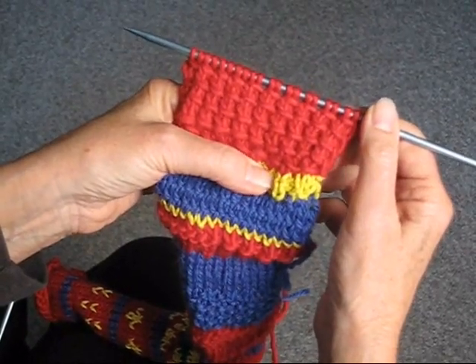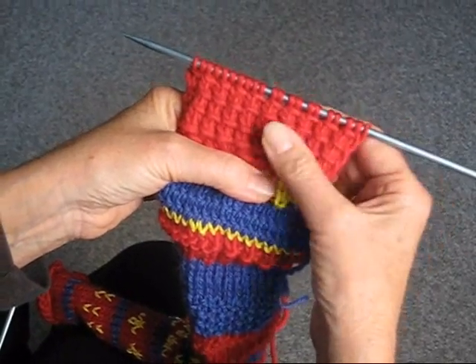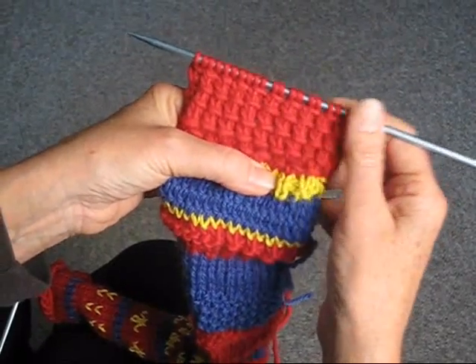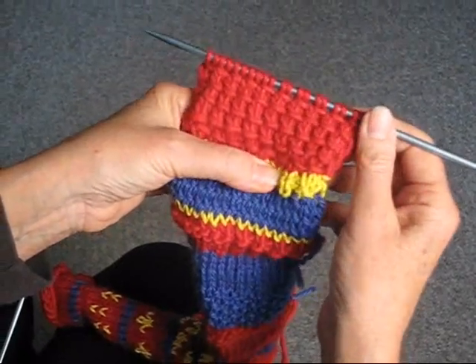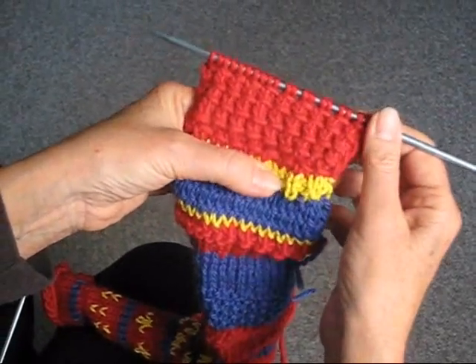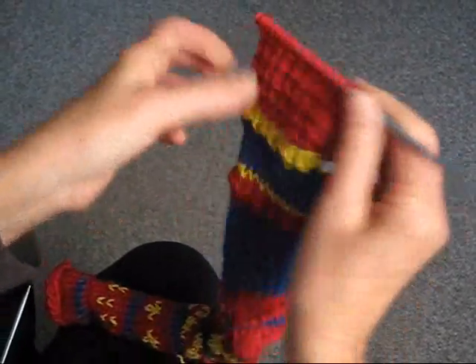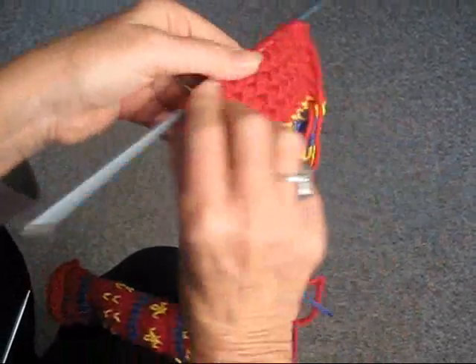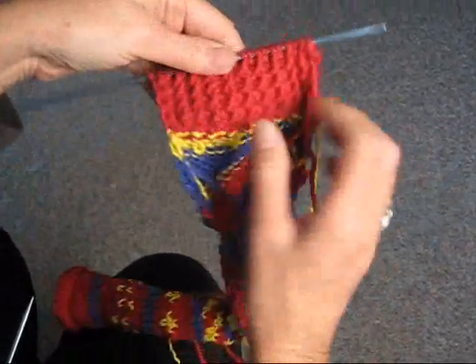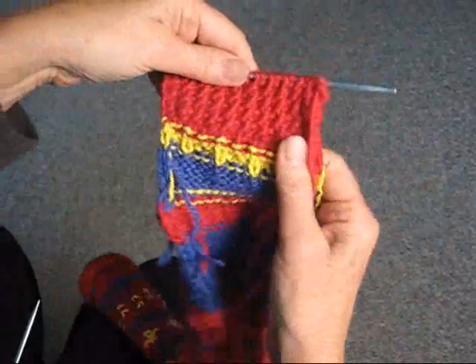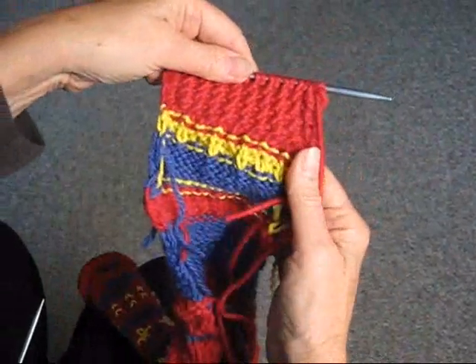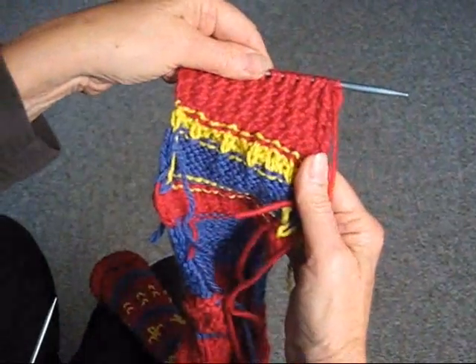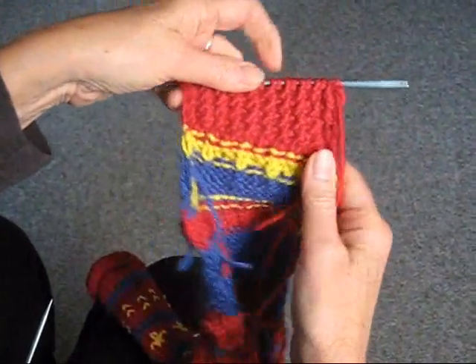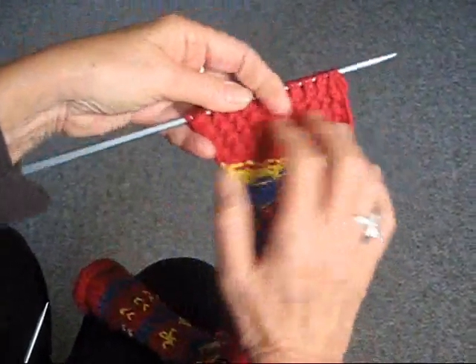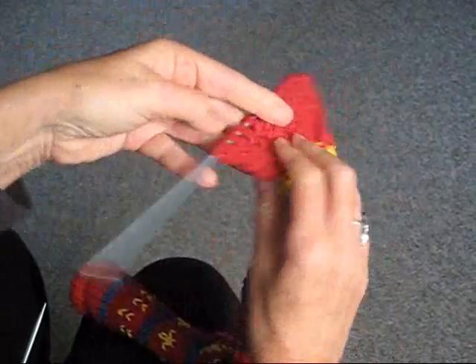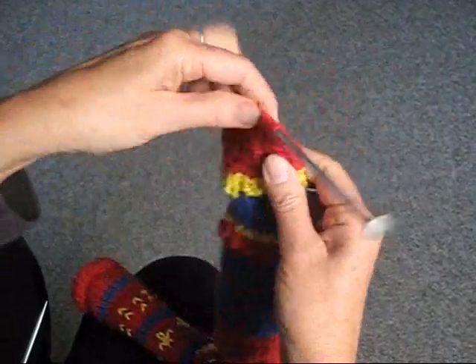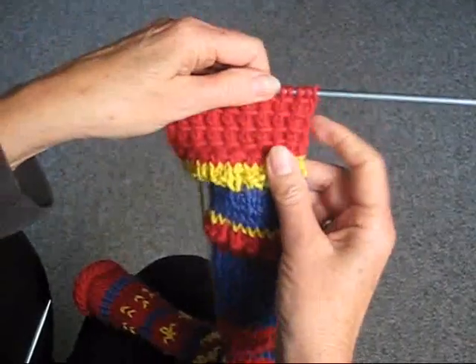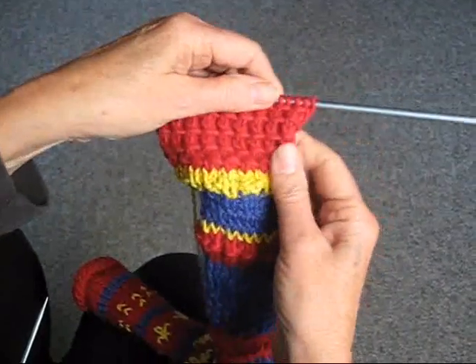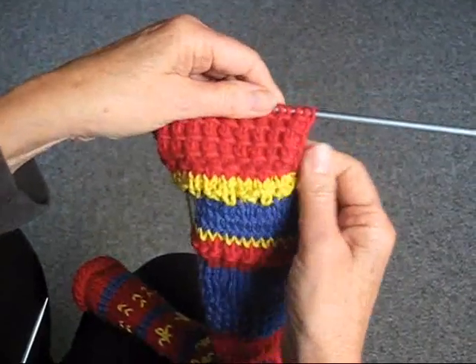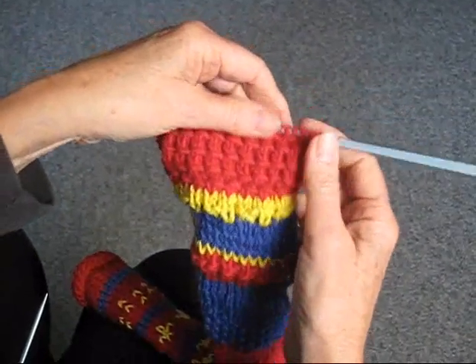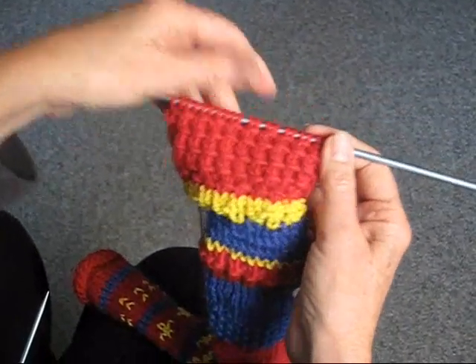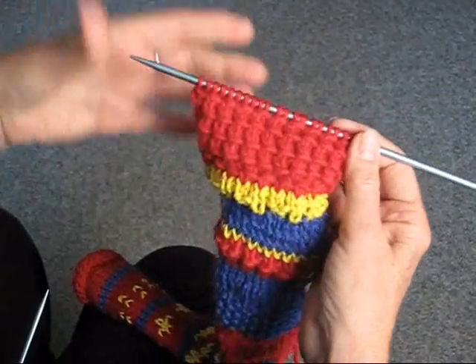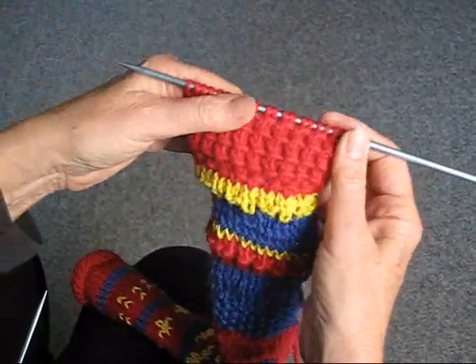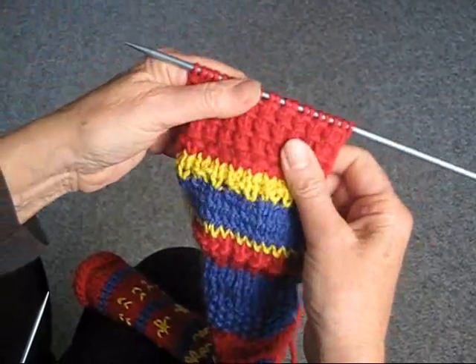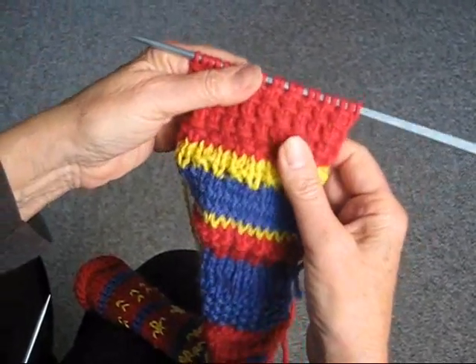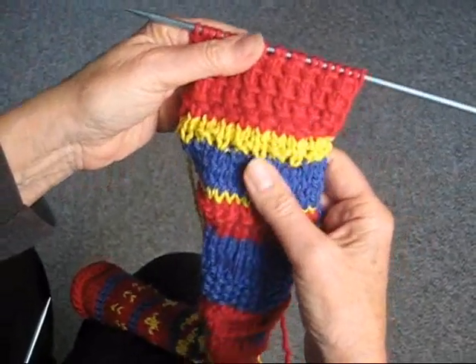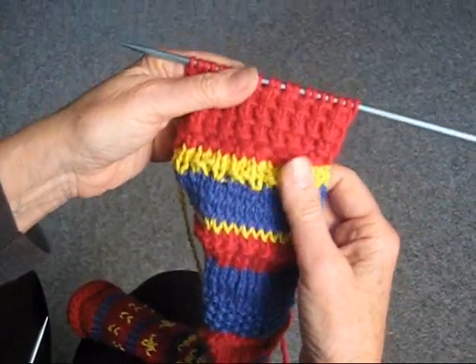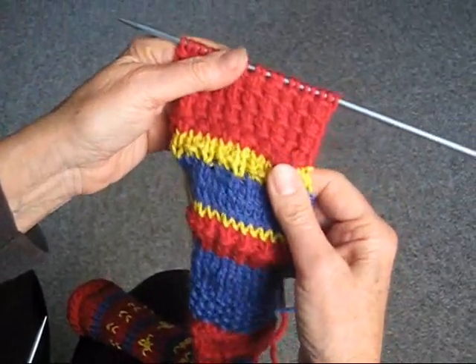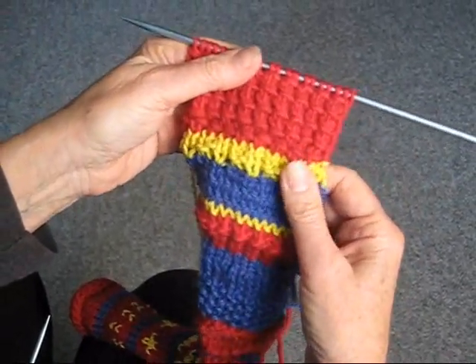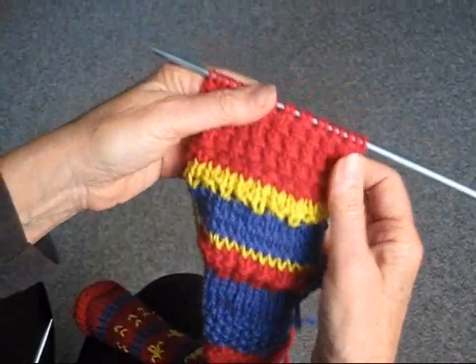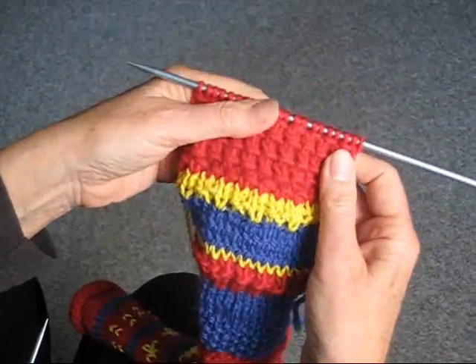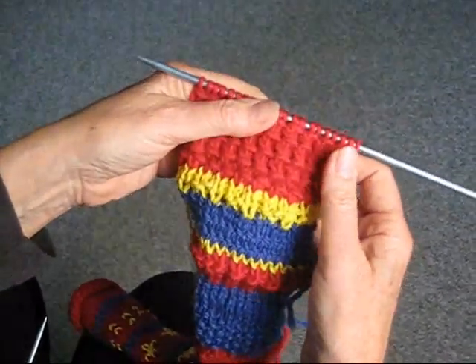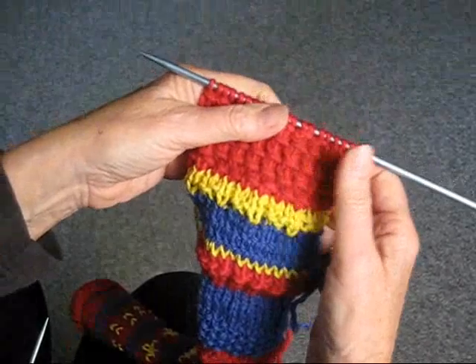And there you have it — that's the bamboo stitch. It's easy, it's versatile, and you can use both sides. It's not going to curl up like the stockinette stitch does, so I hope you'll have fun with it.